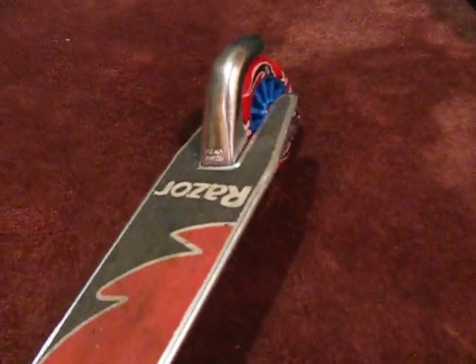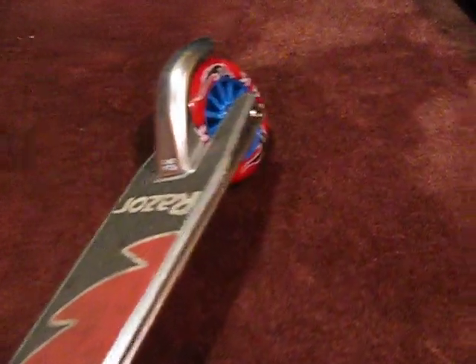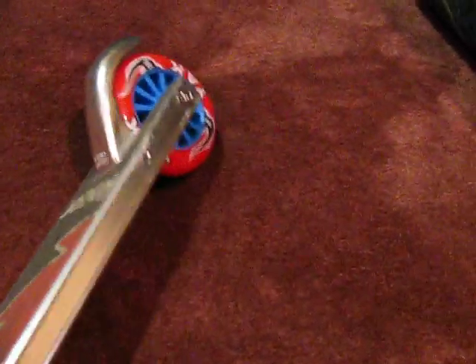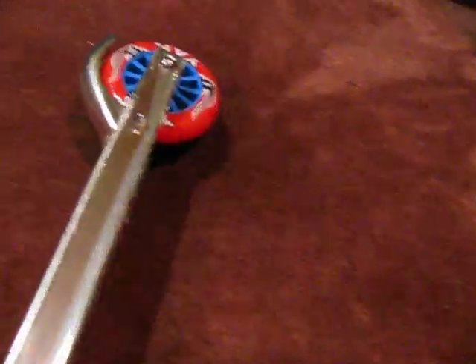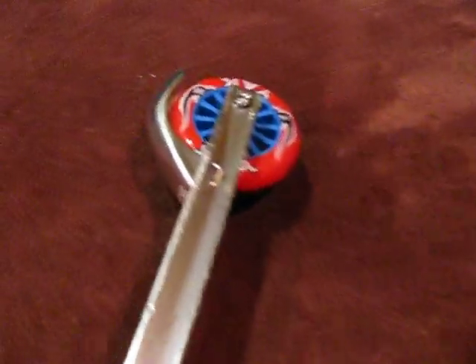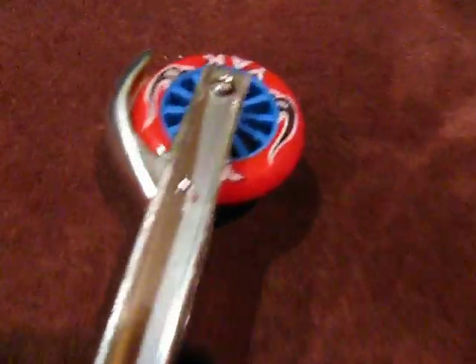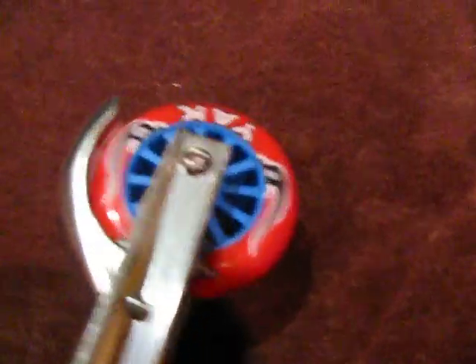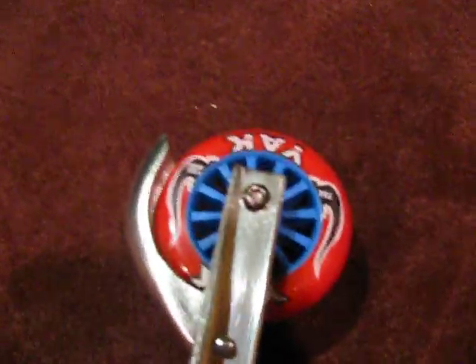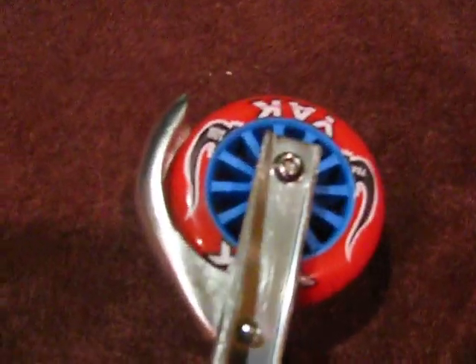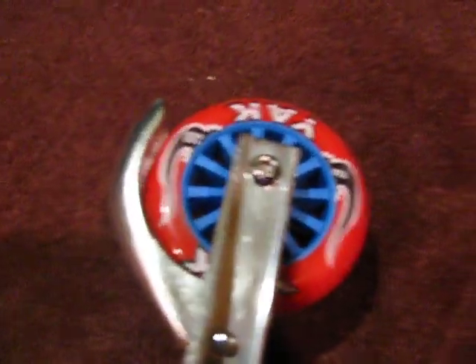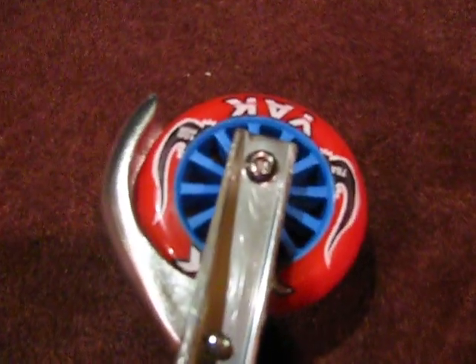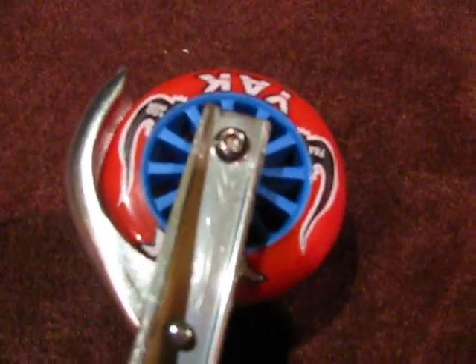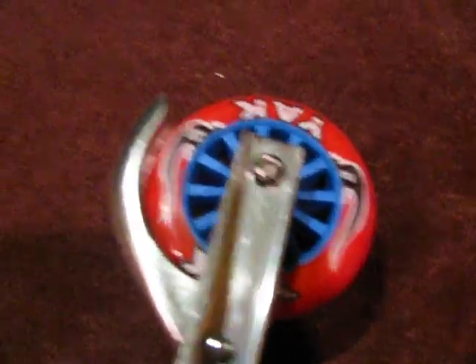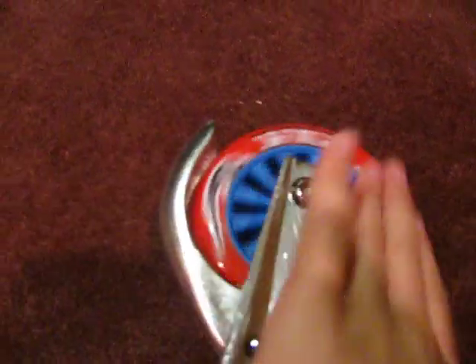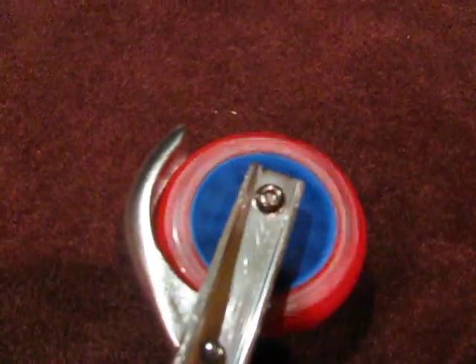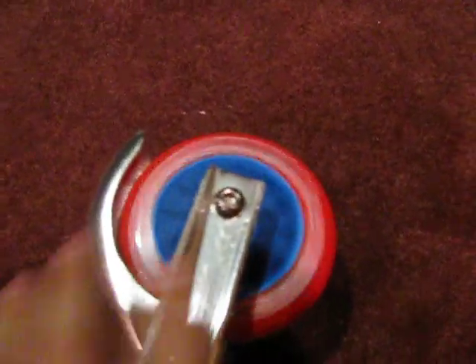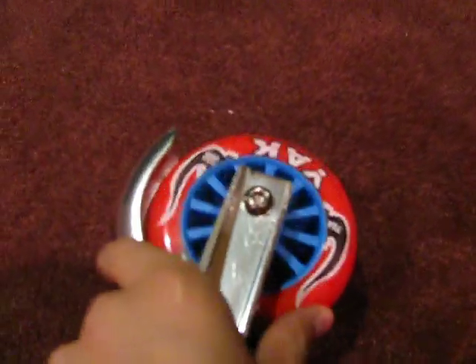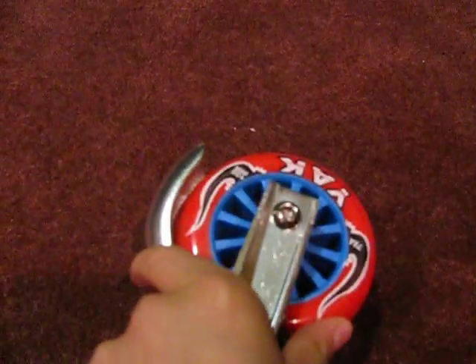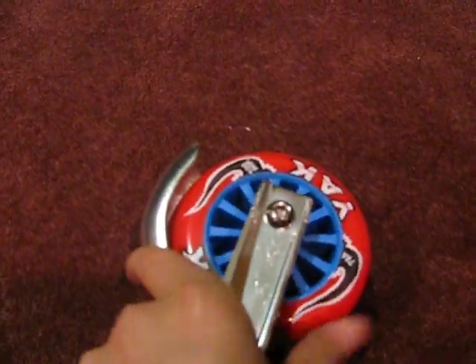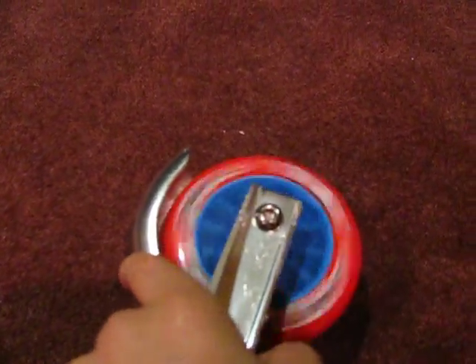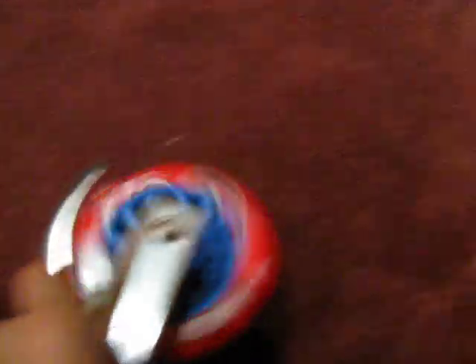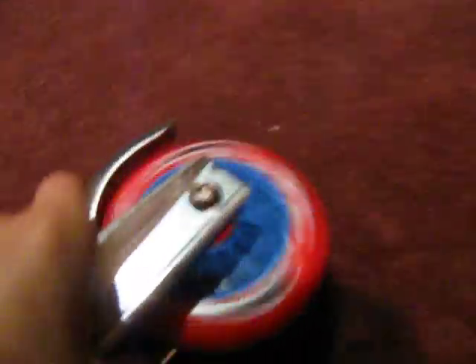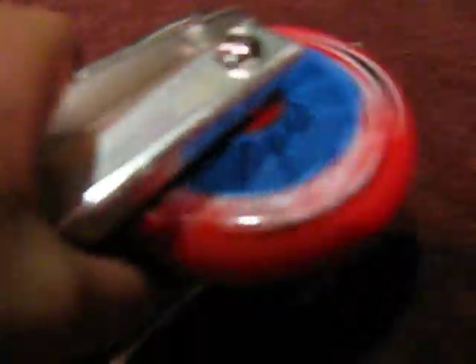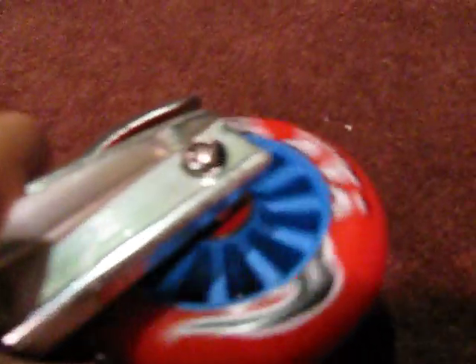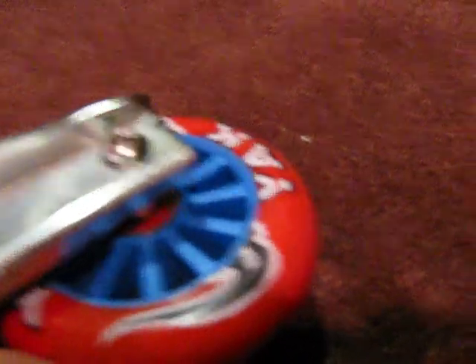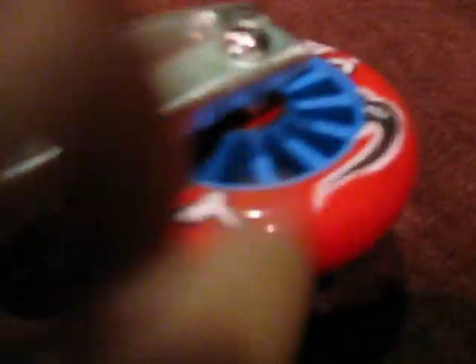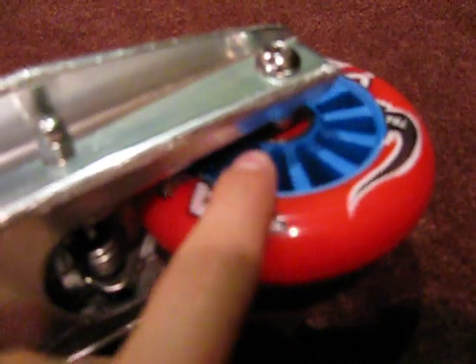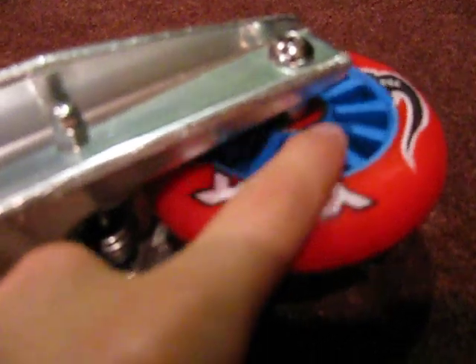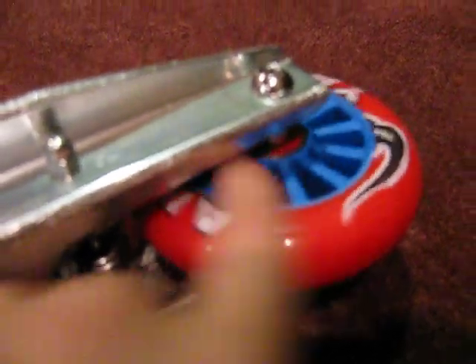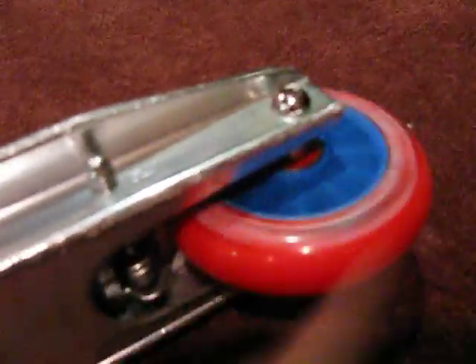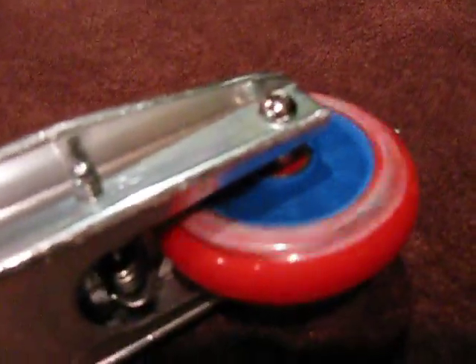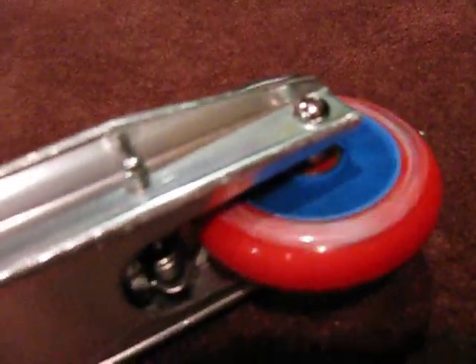Stock back brake with a back Yak wheel, same as the front — Blue 100mm. I also have Bone Red bearings inside, as you can see. Highly recommend the bearings.